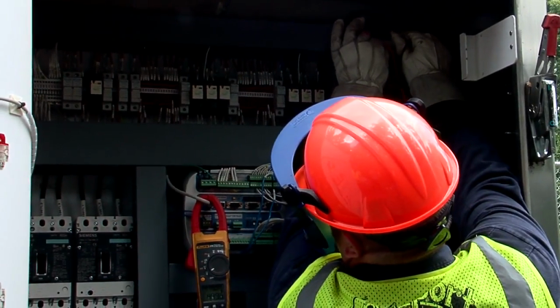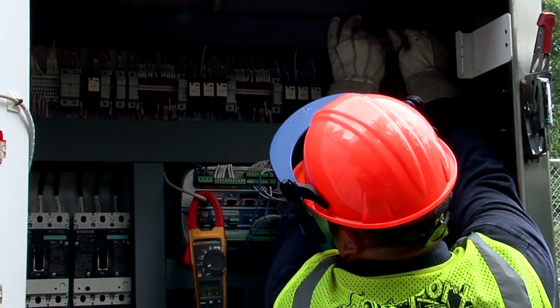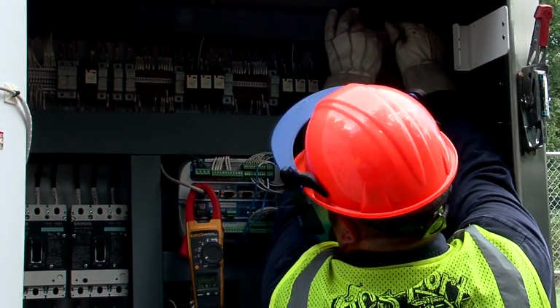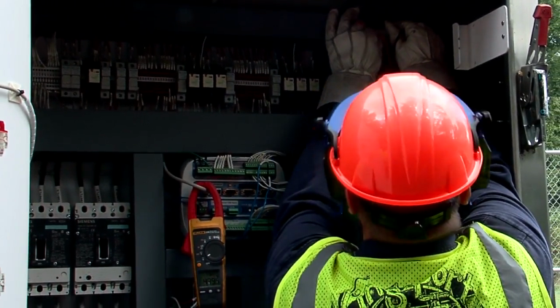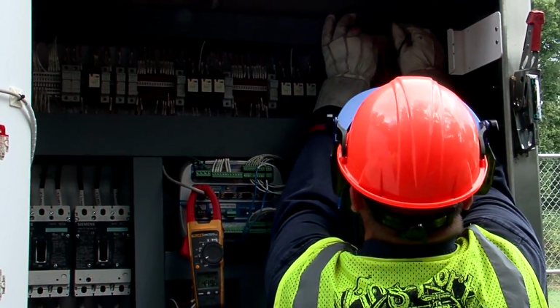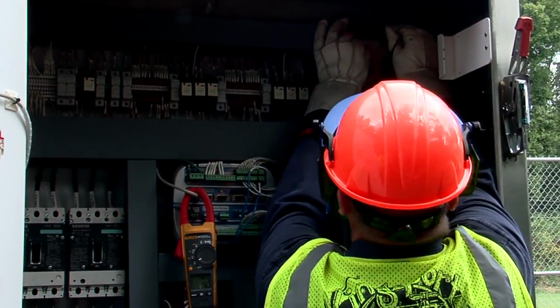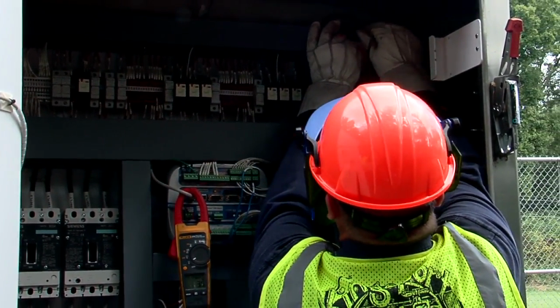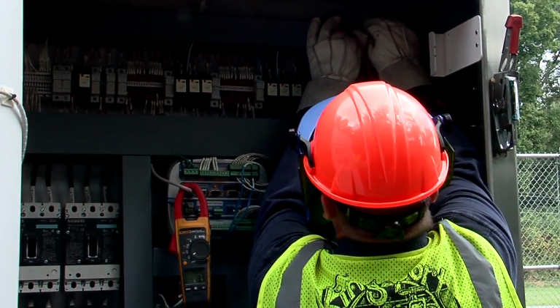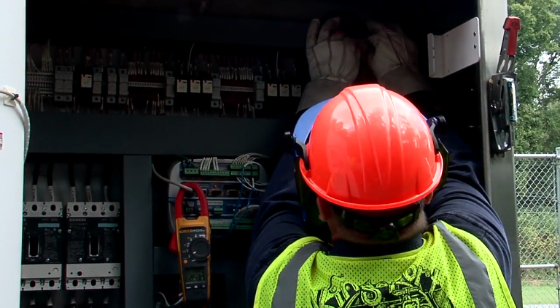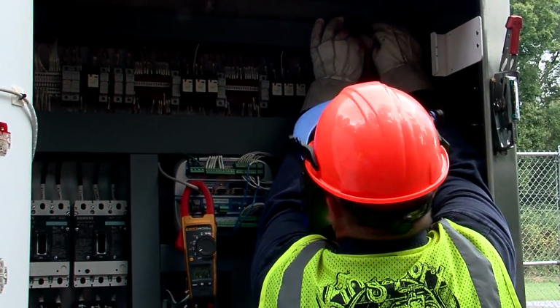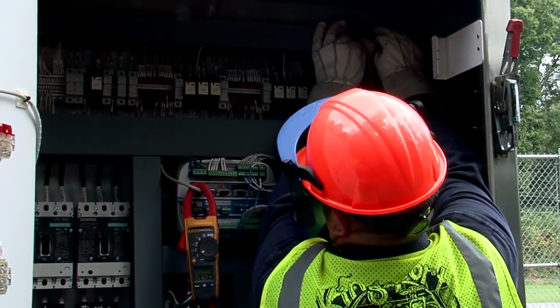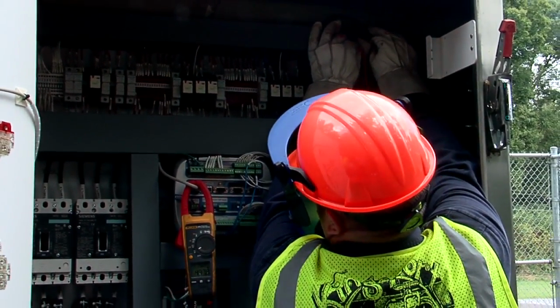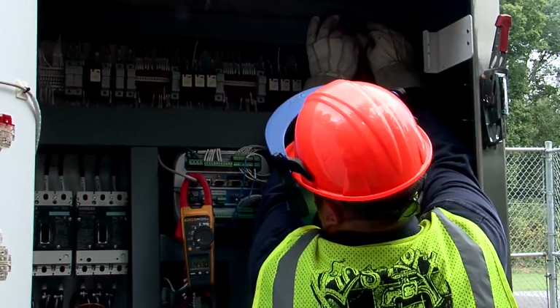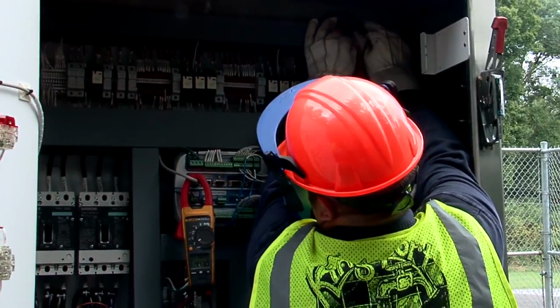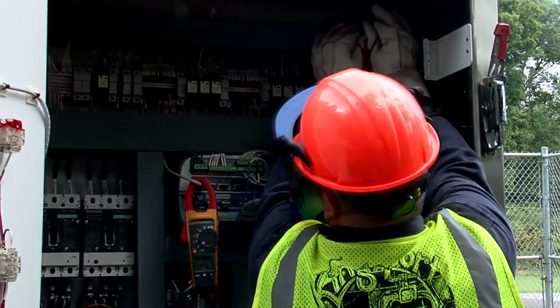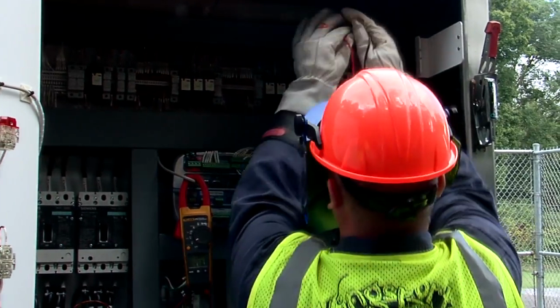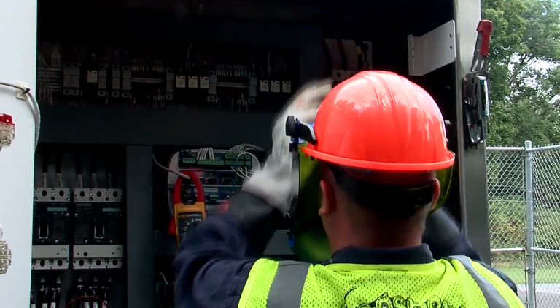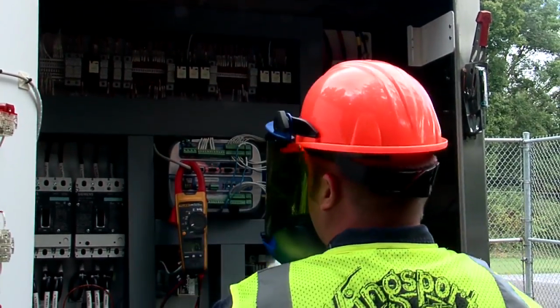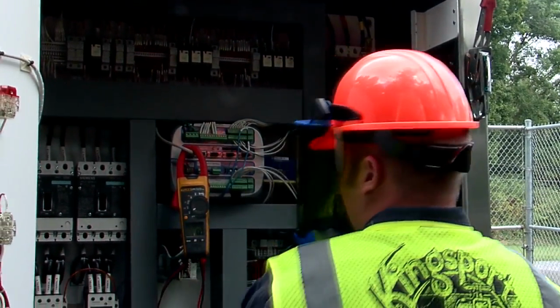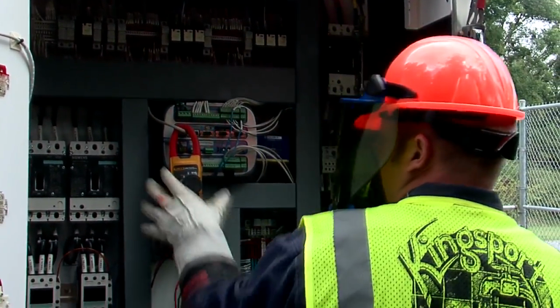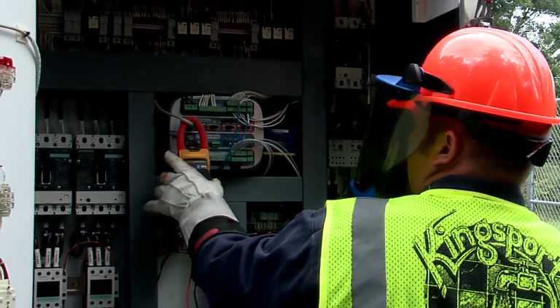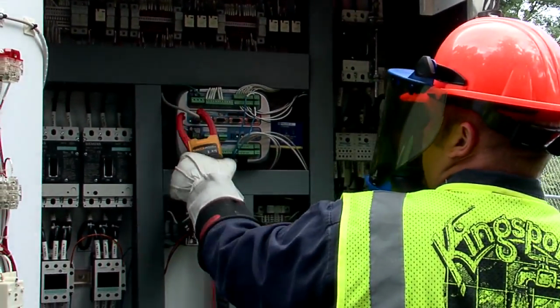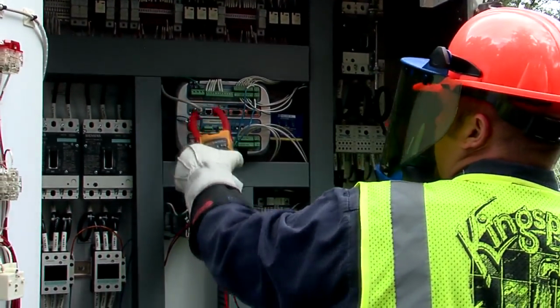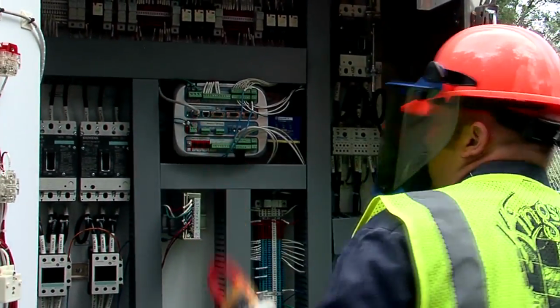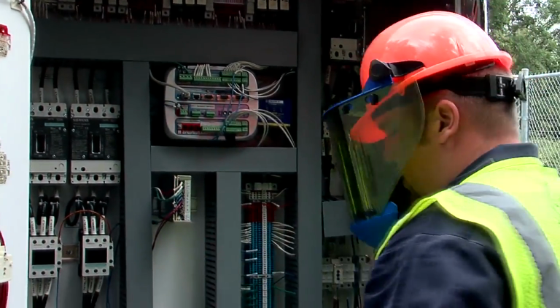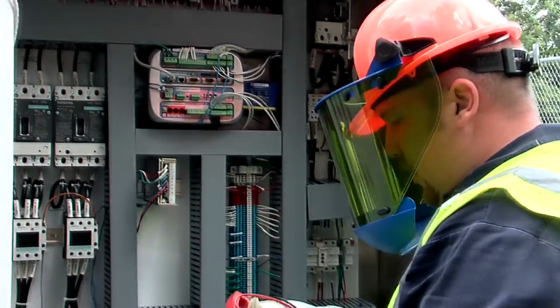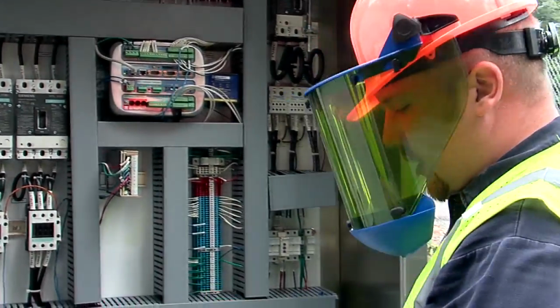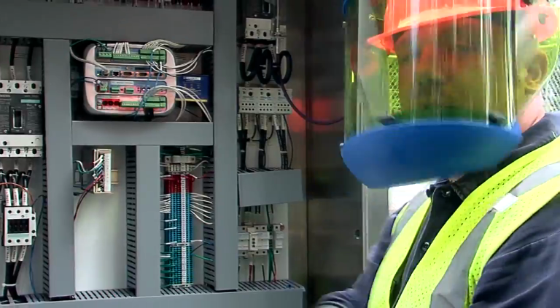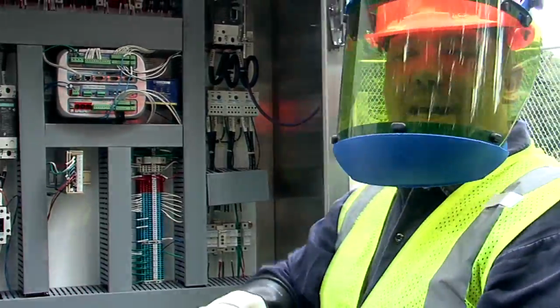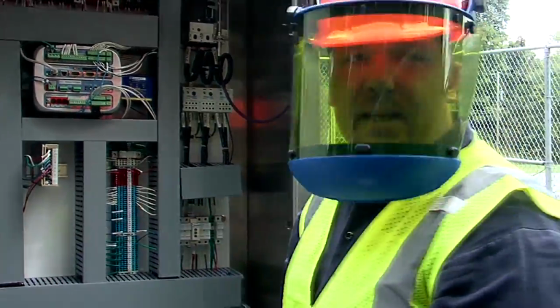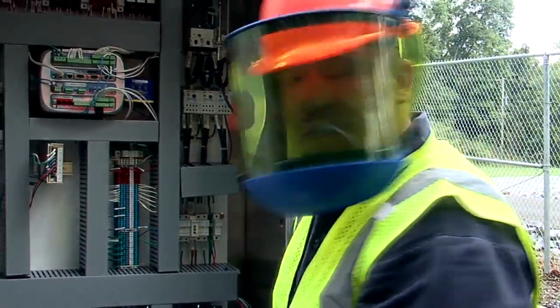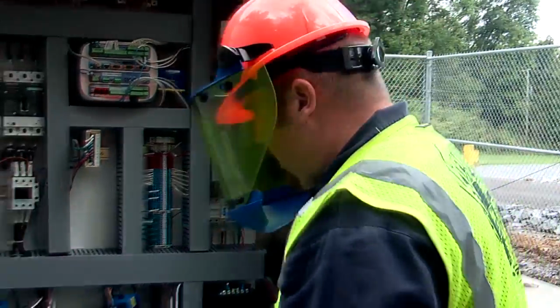I'm reading 480 to 499 volts there, 490 volts there, so that tells us our system coming from AEP is in good shape.